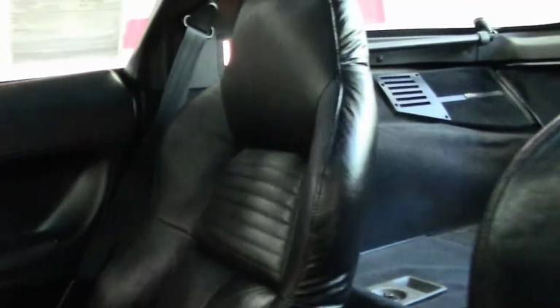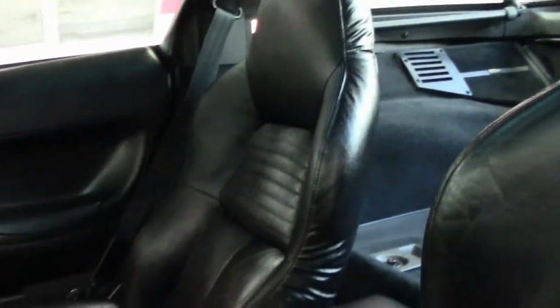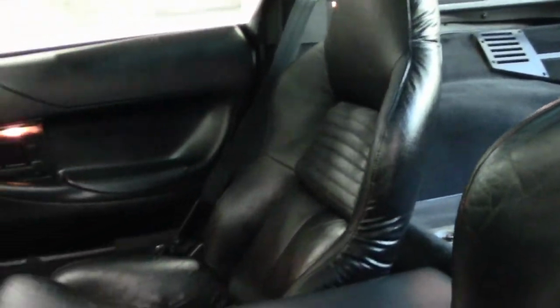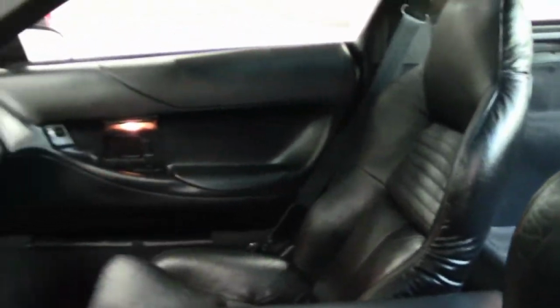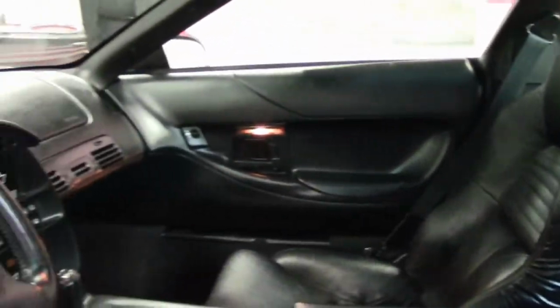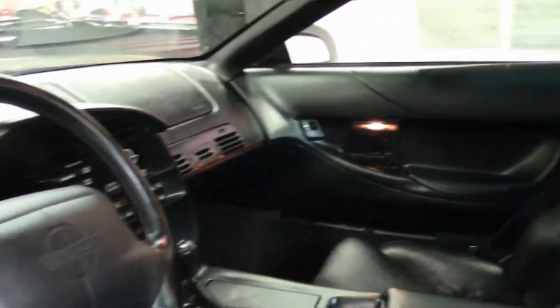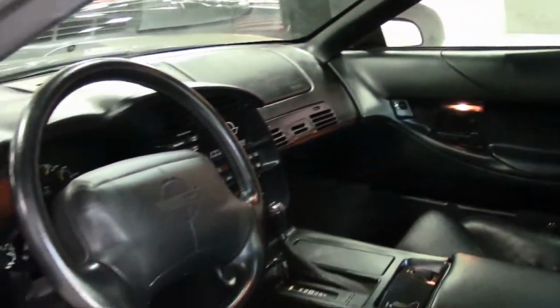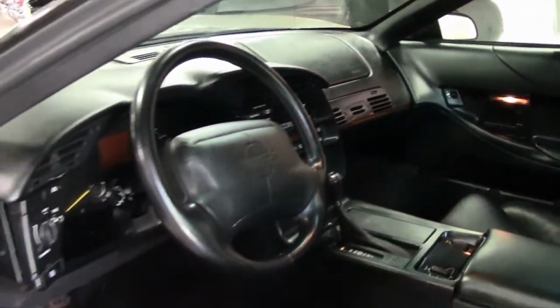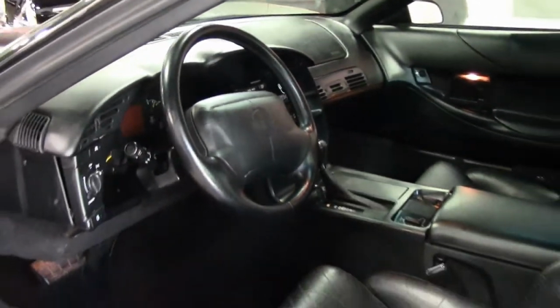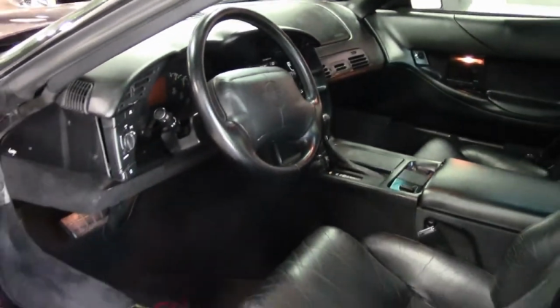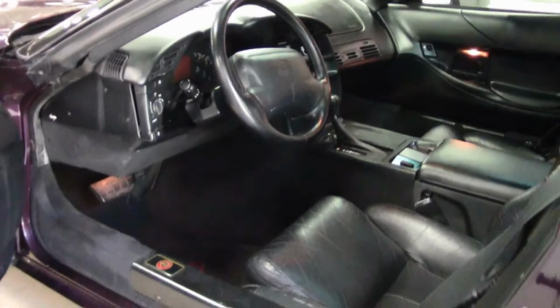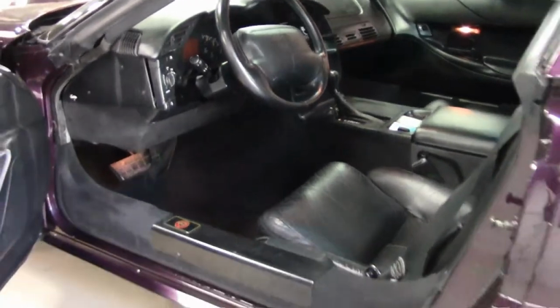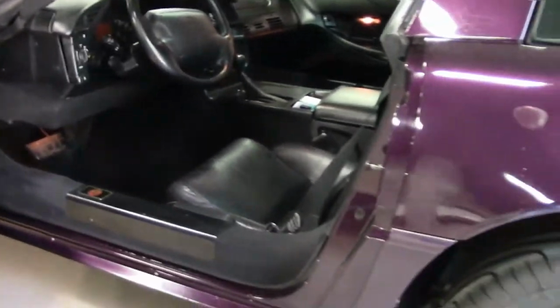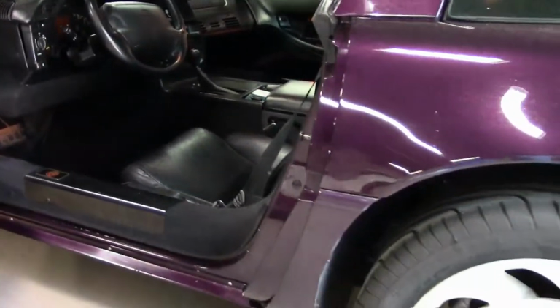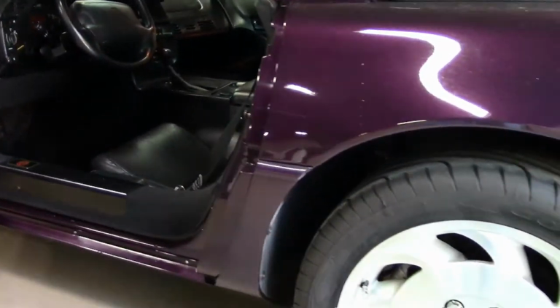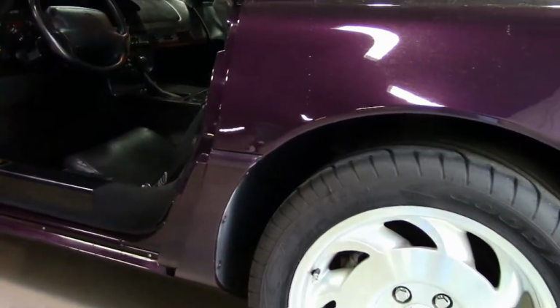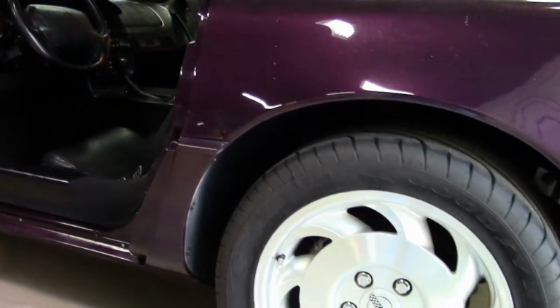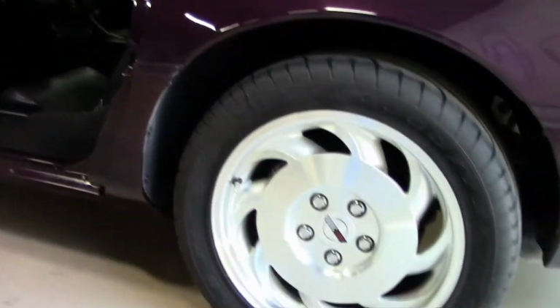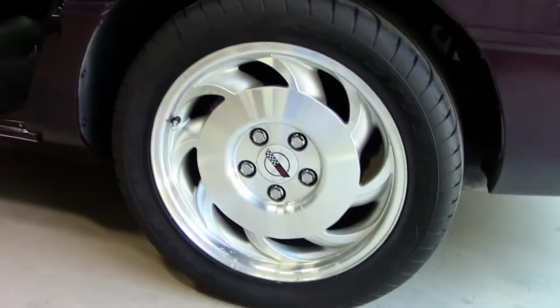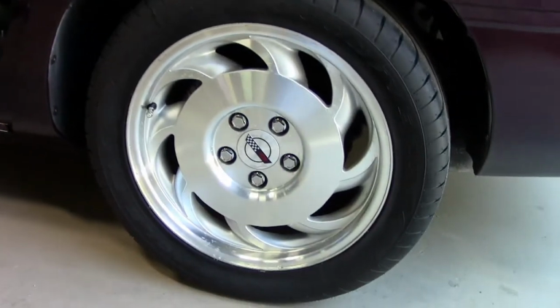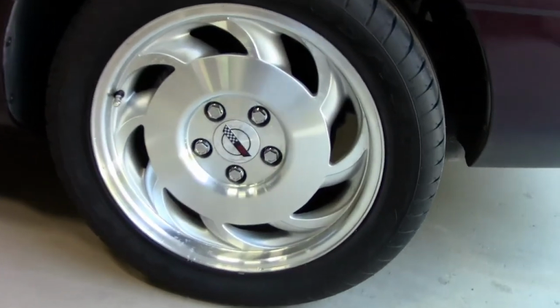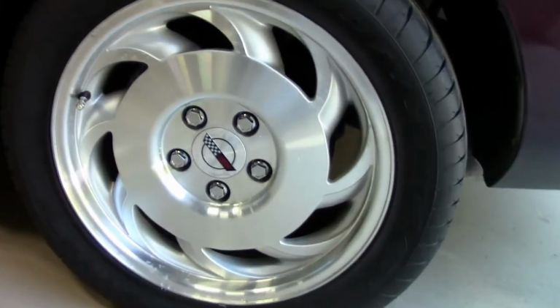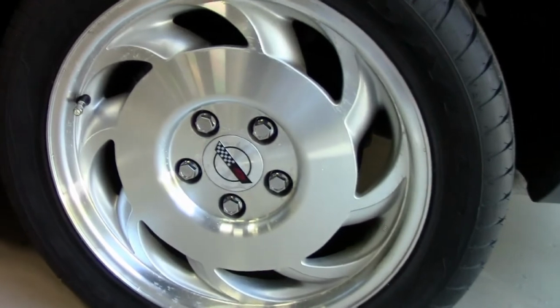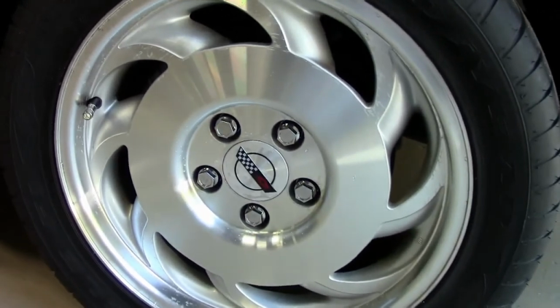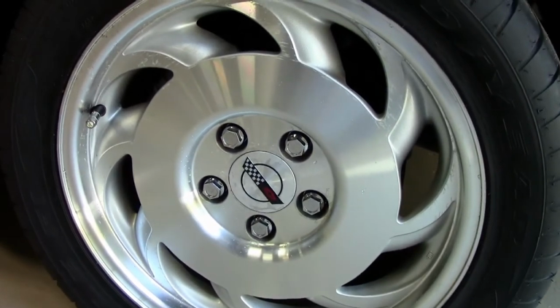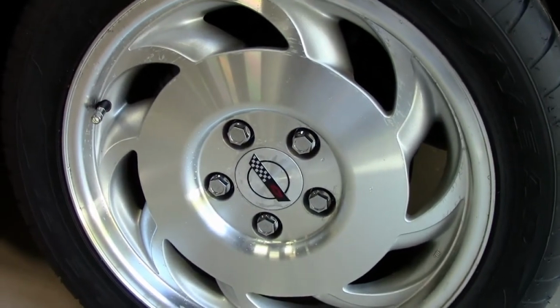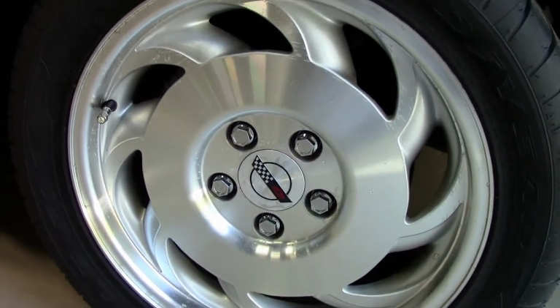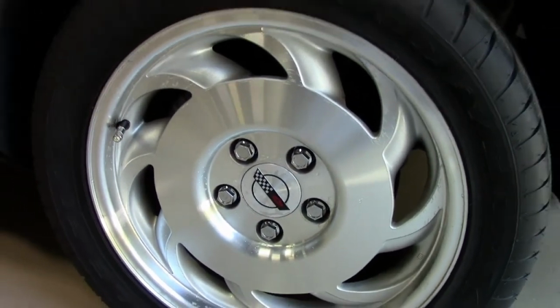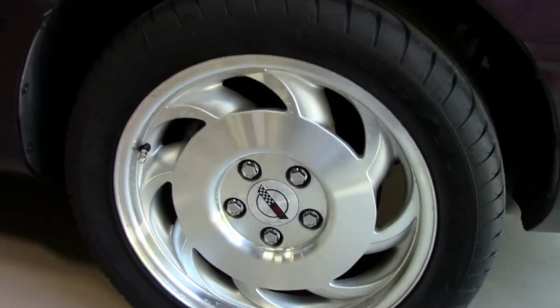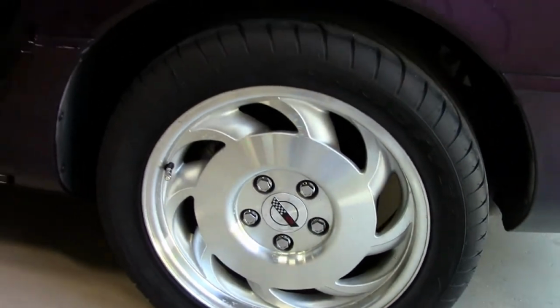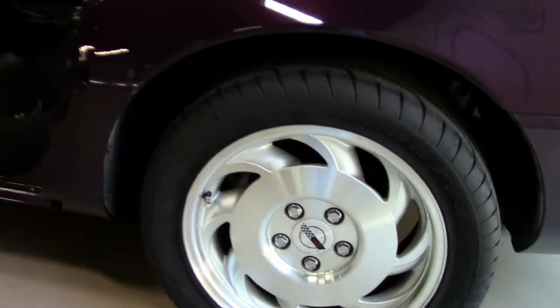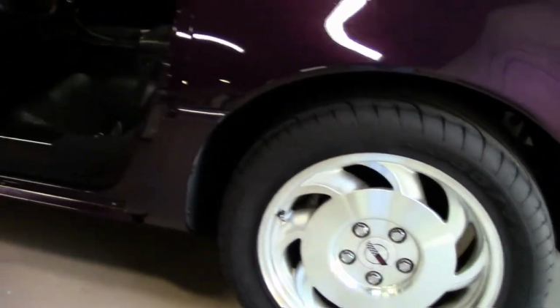Looking at the wheels for this series, the wheels are in real good condition. Just an all-around nice '94 — rare on the Black Rose.